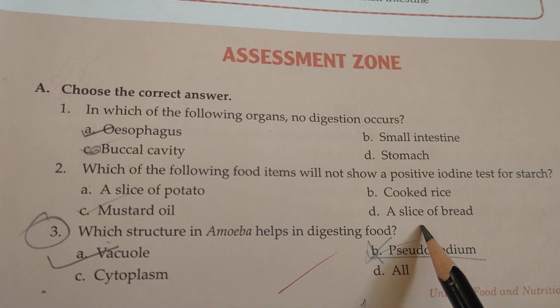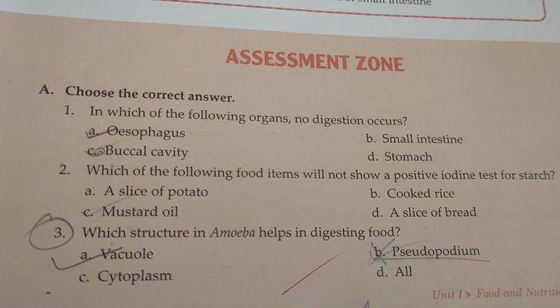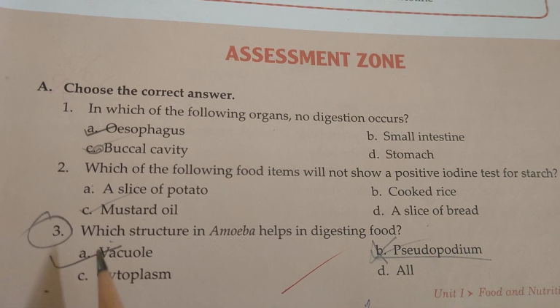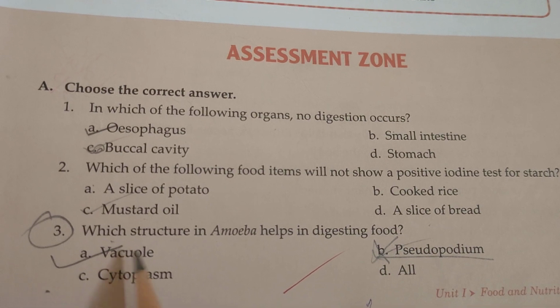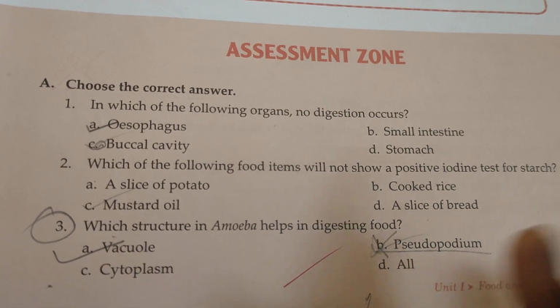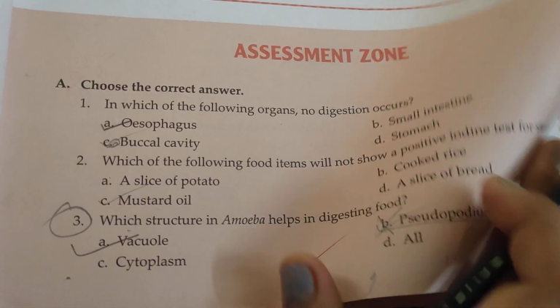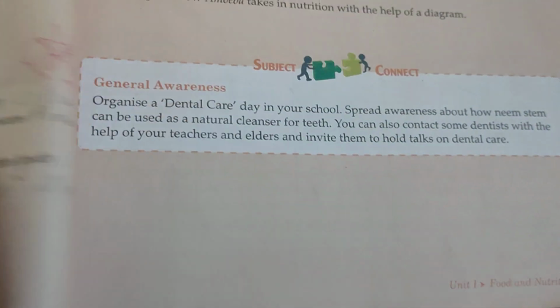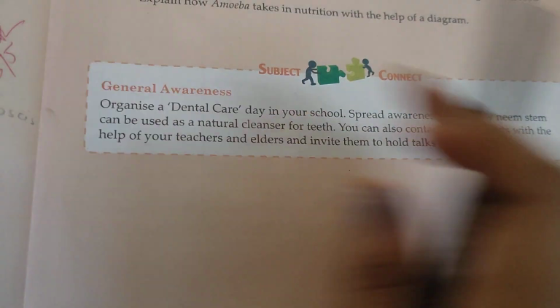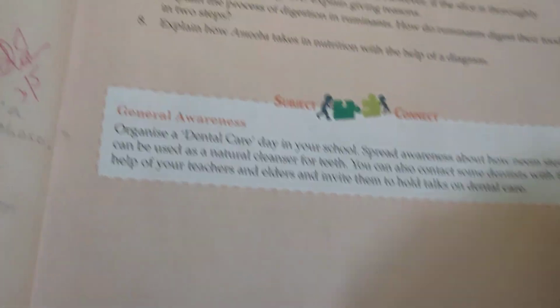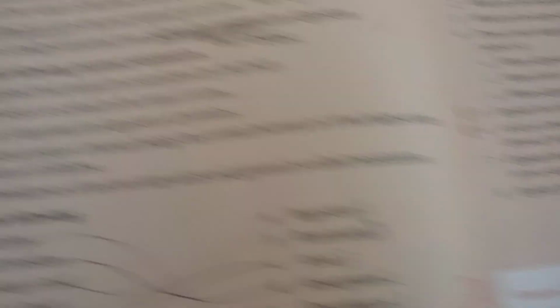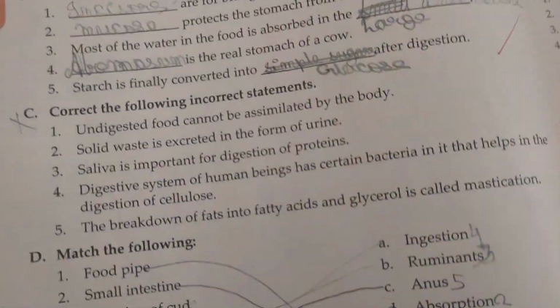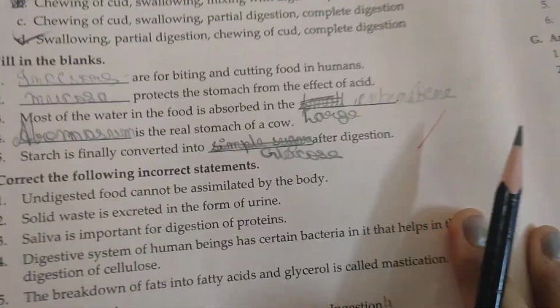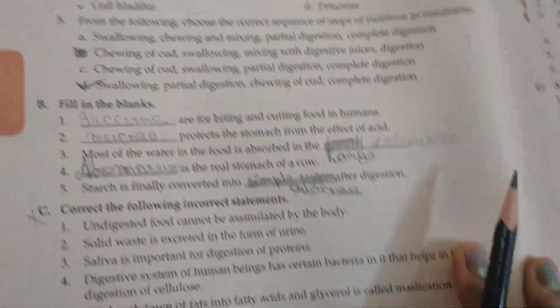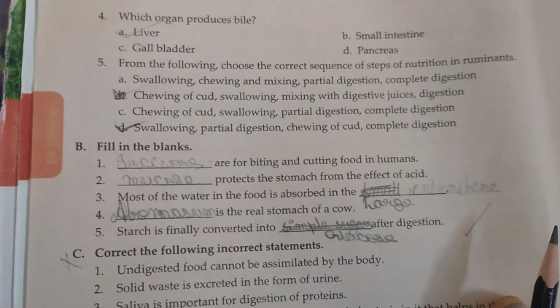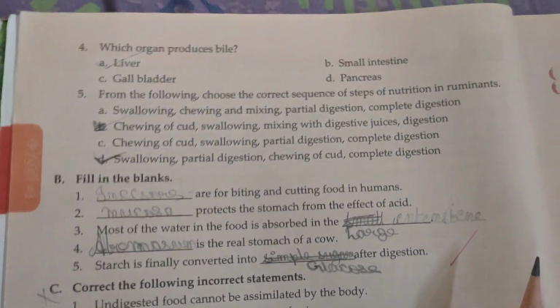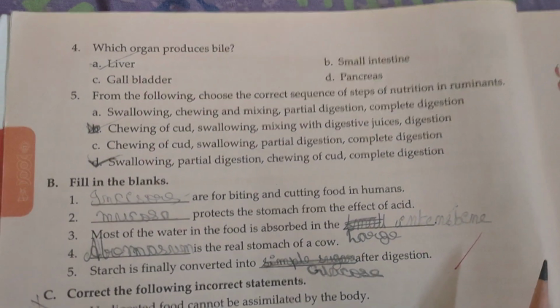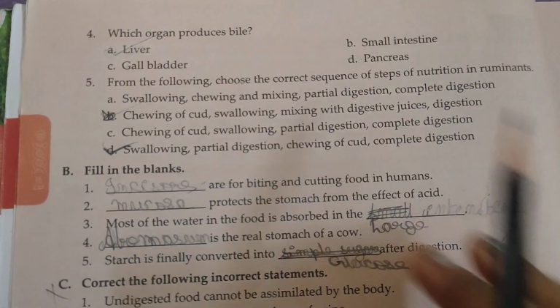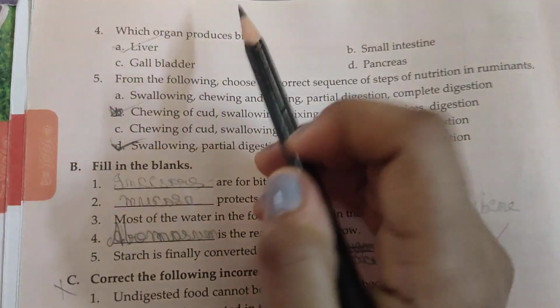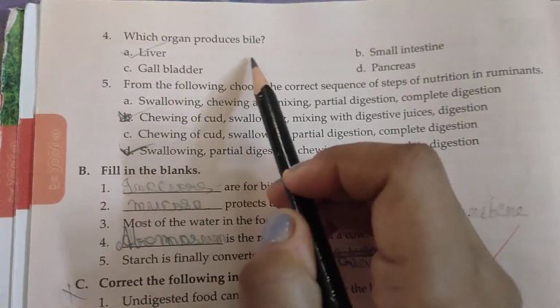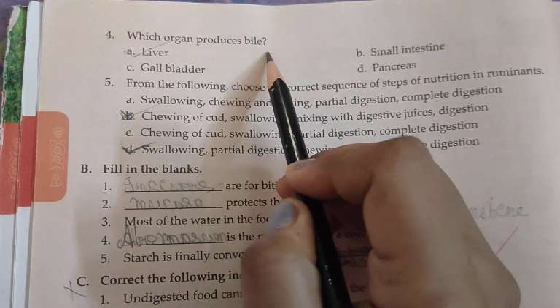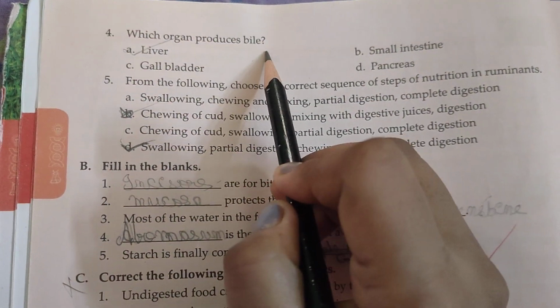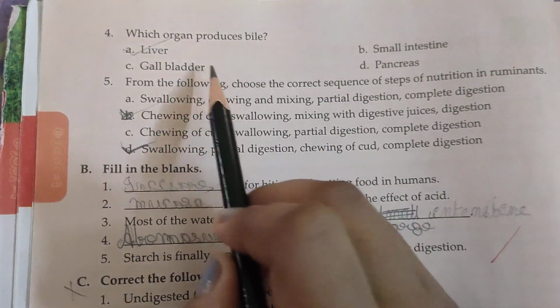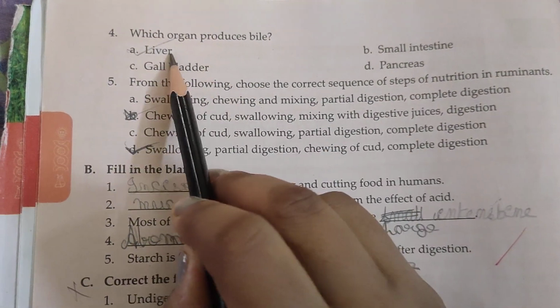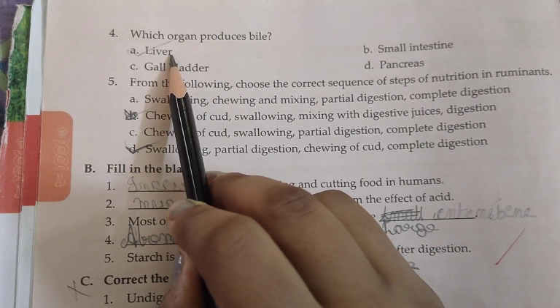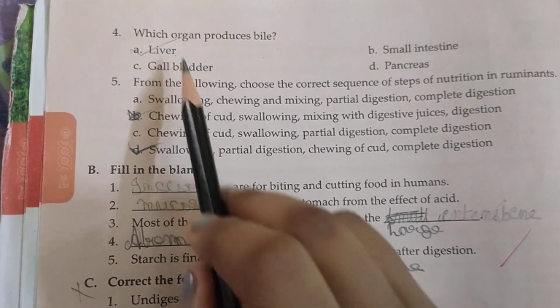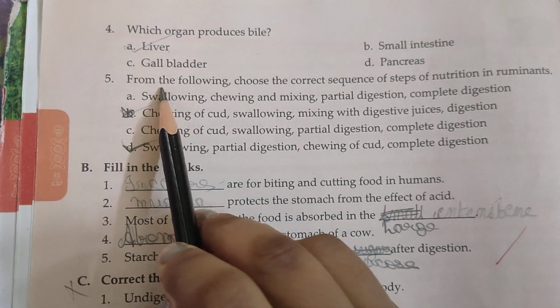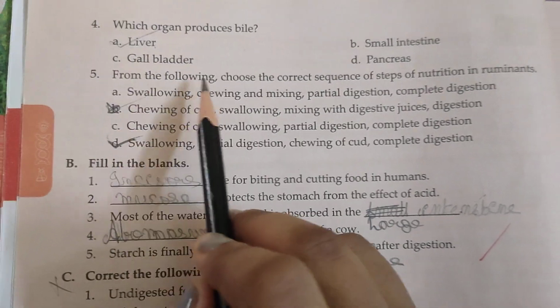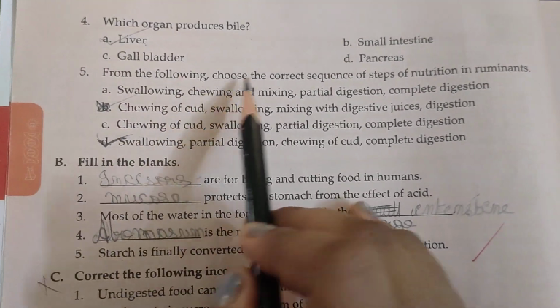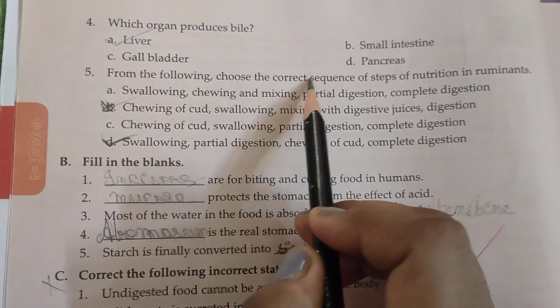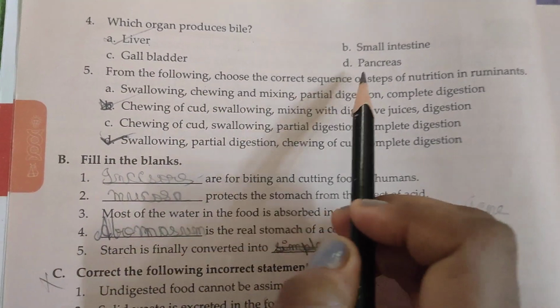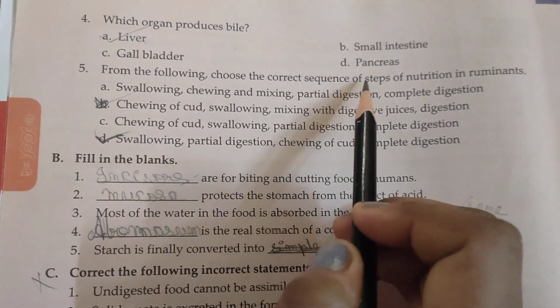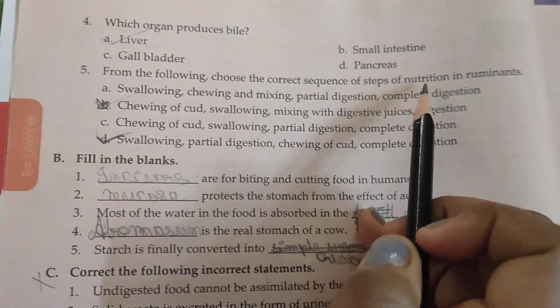Which structure in amoeba helps in digesting food? The answer is the vacuole. Which organ produces bile? The answer is the liver.